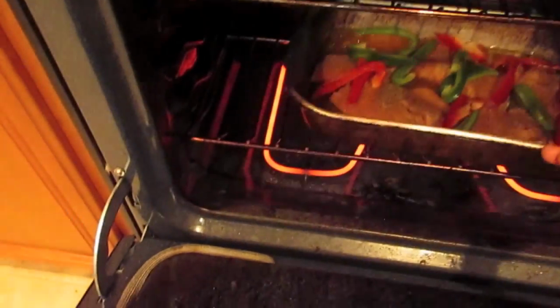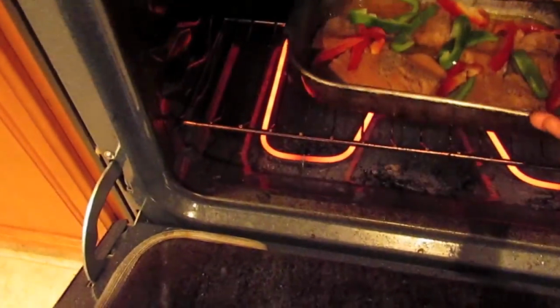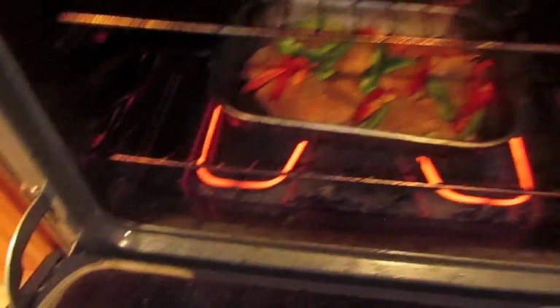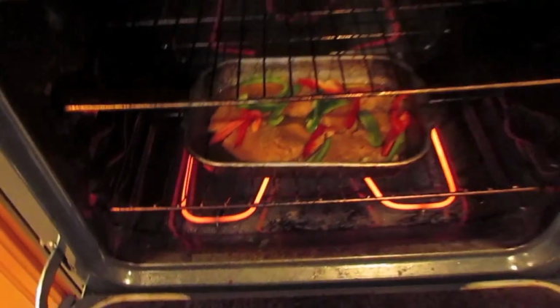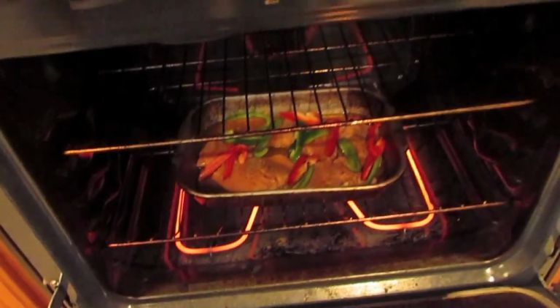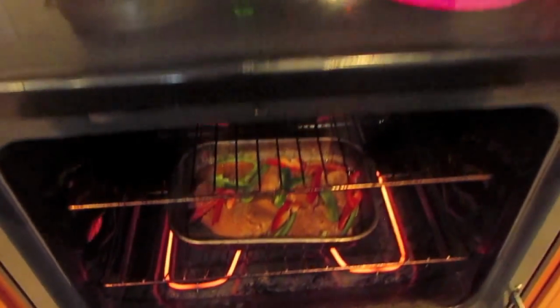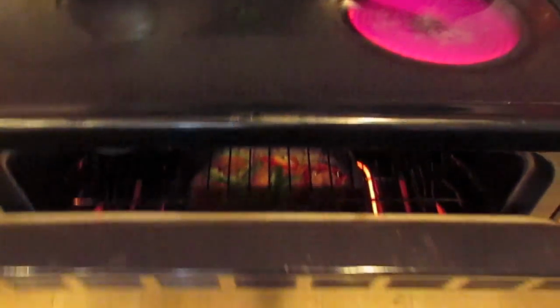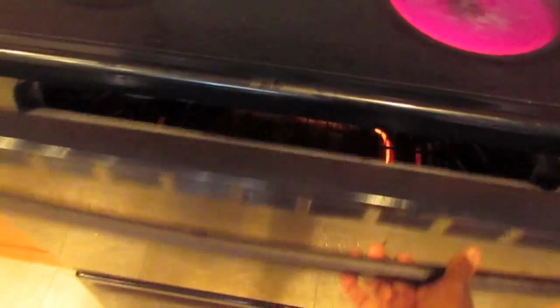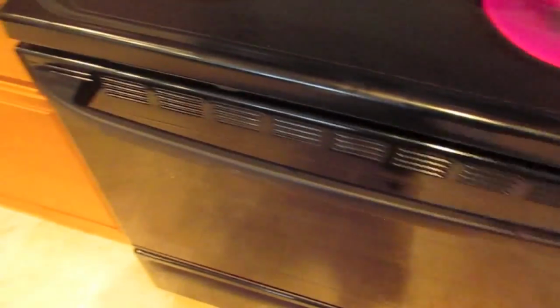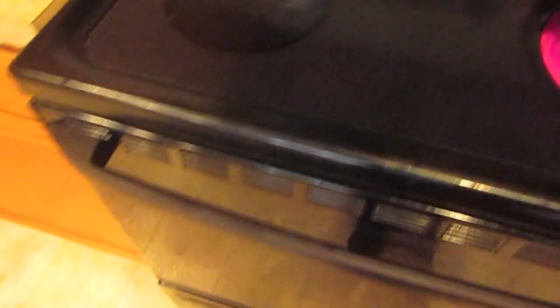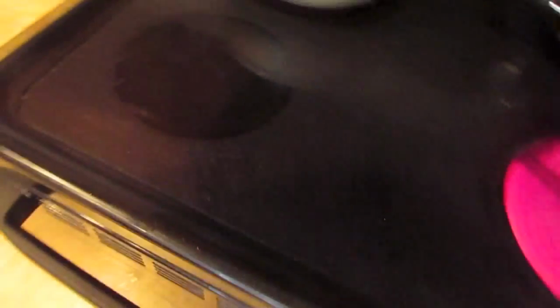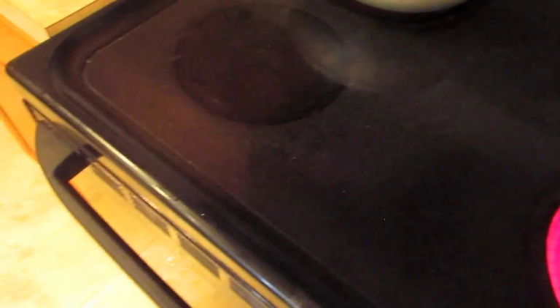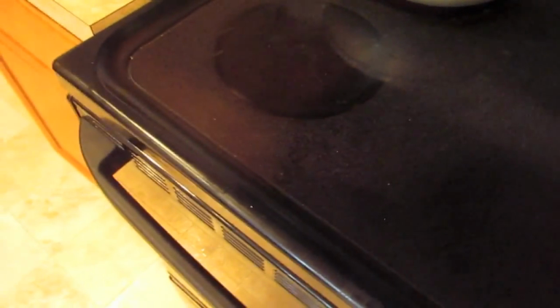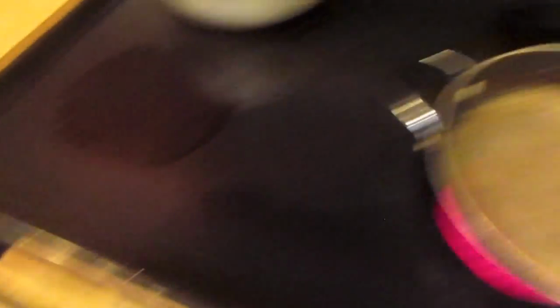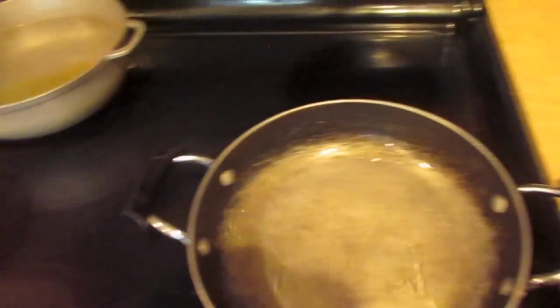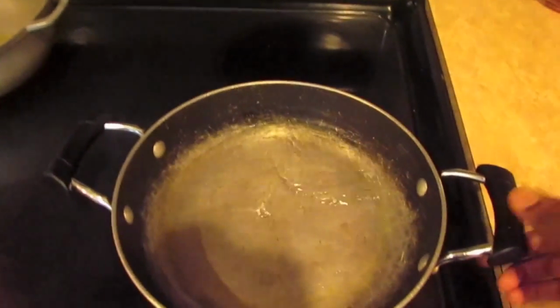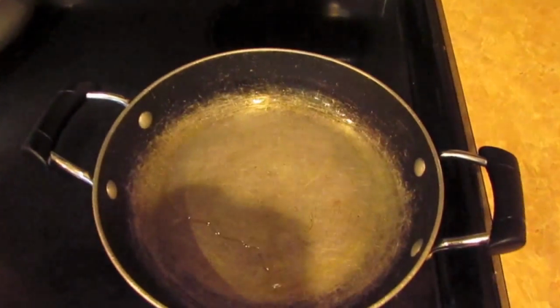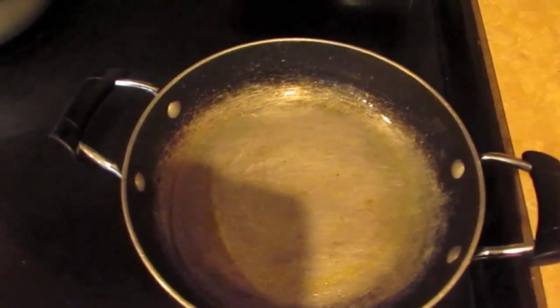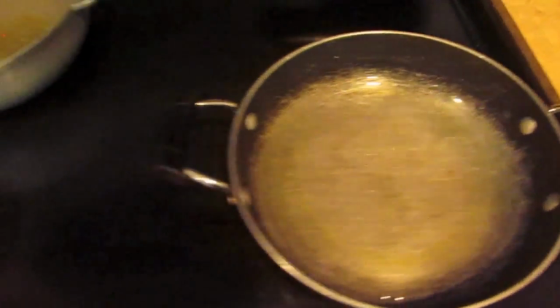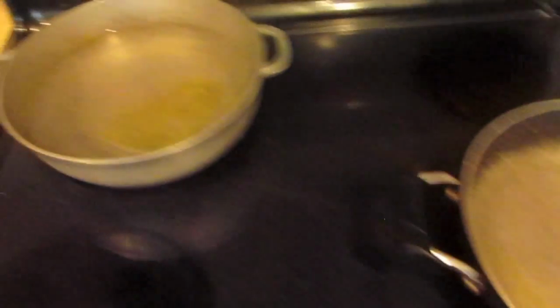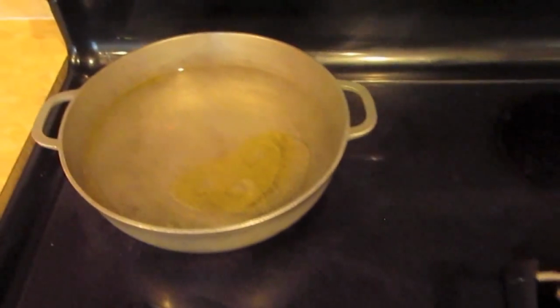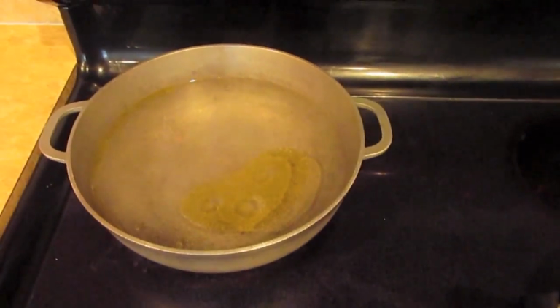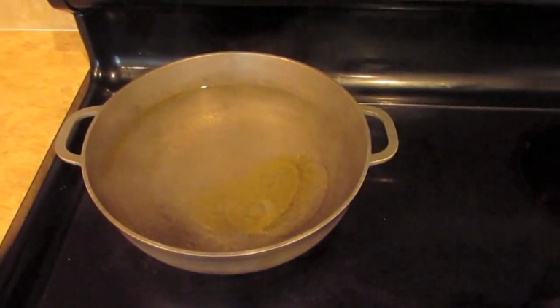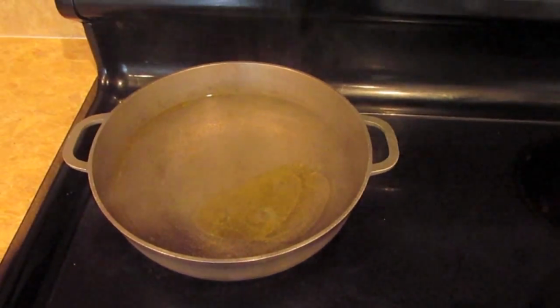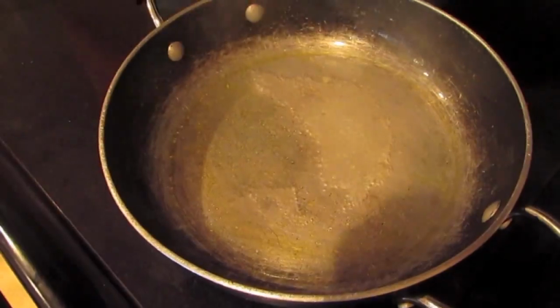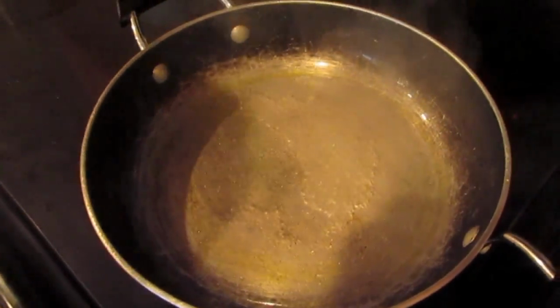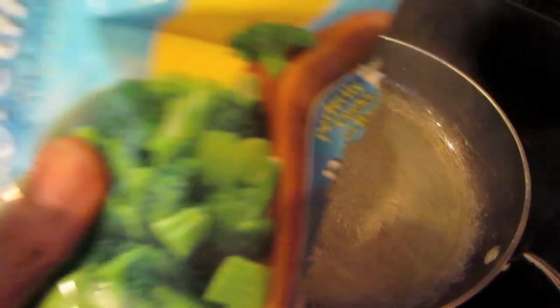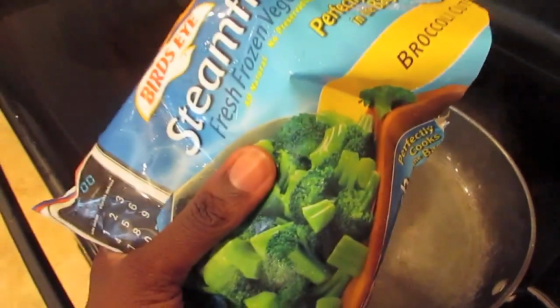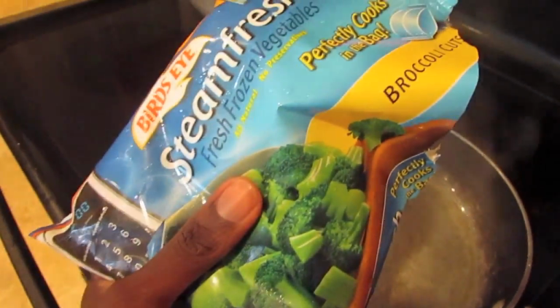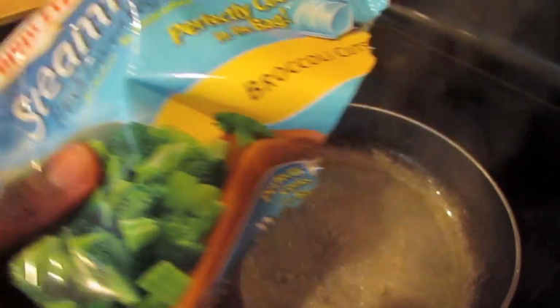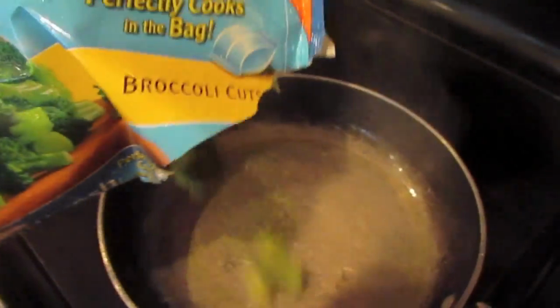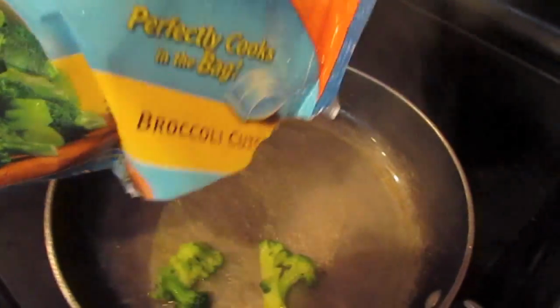On my stove top I have my water ready for my broccoli and my rice. I have about a cap full of olive oil for the broccoli and two cap fulls of olive oil for my rice.